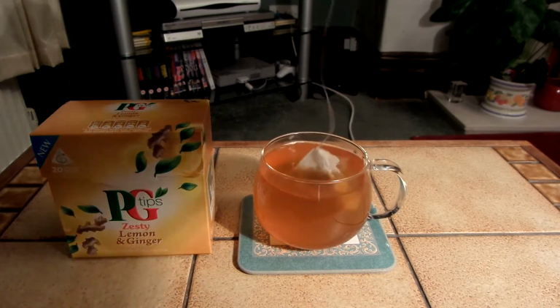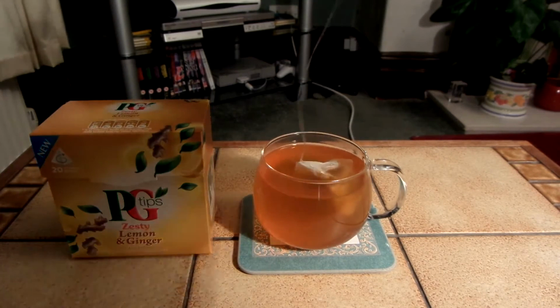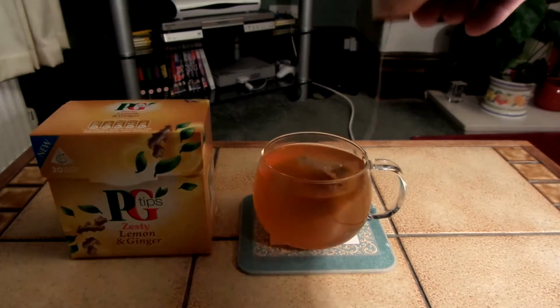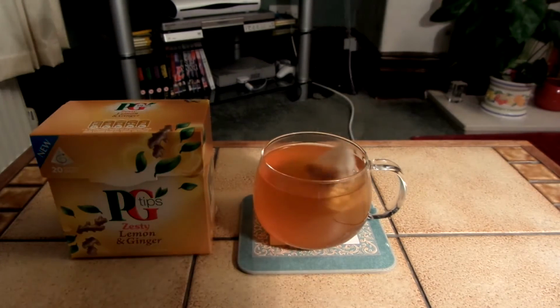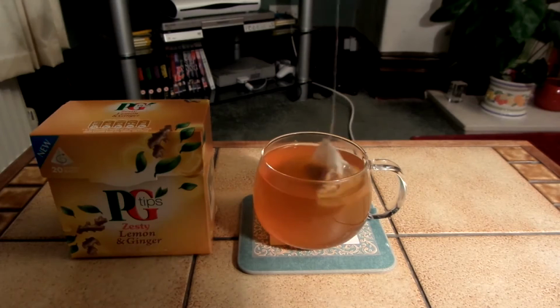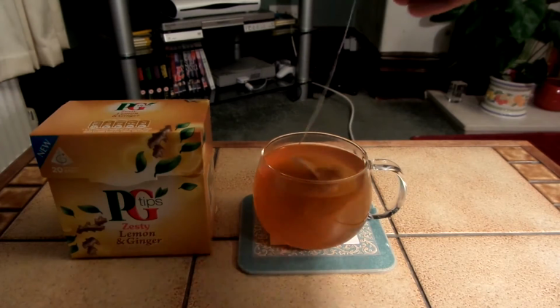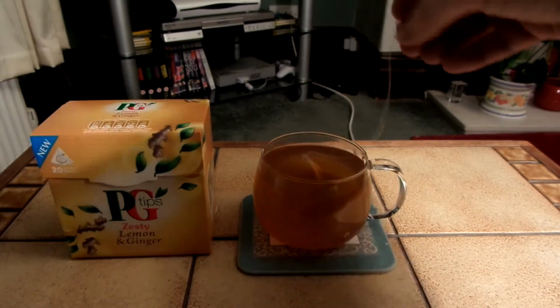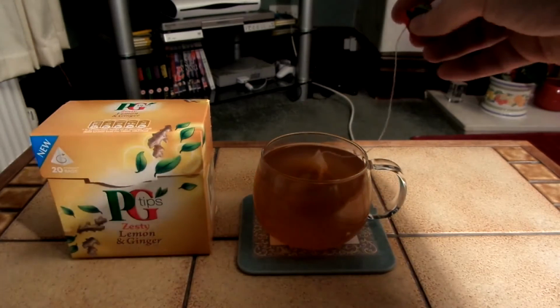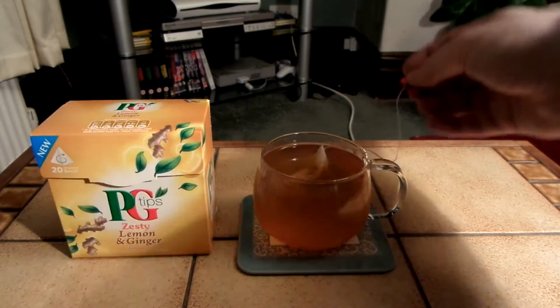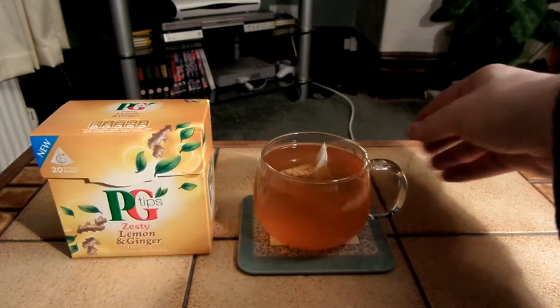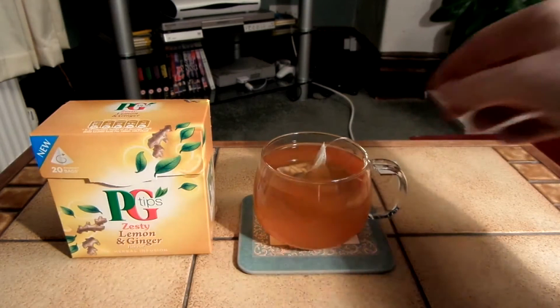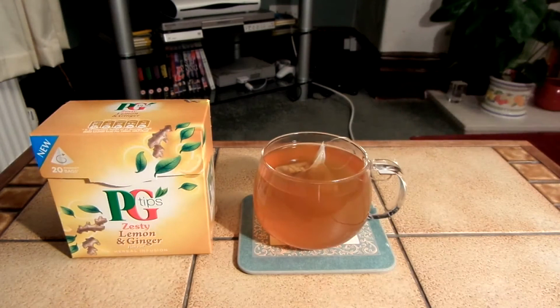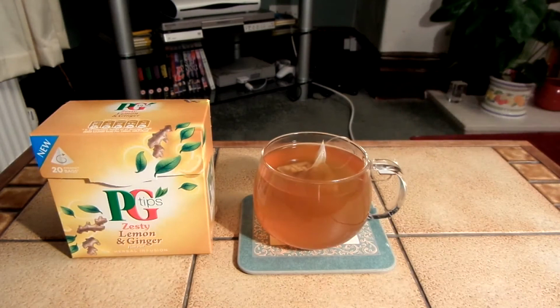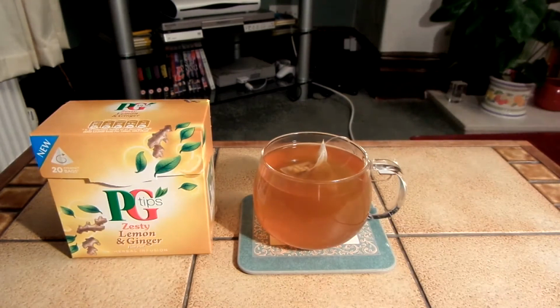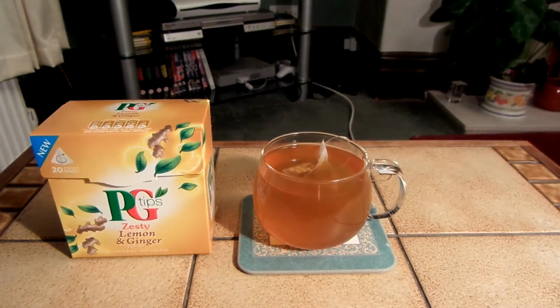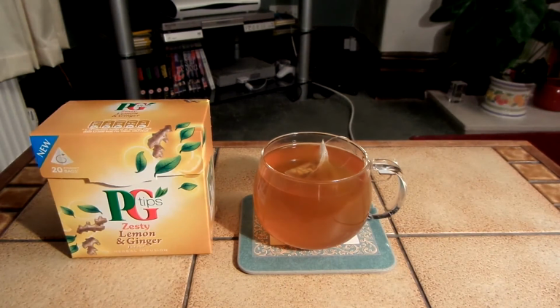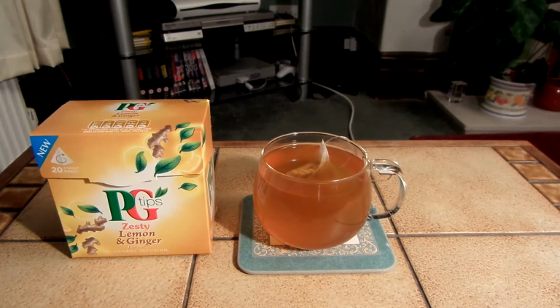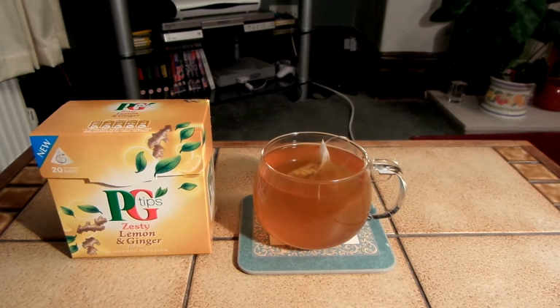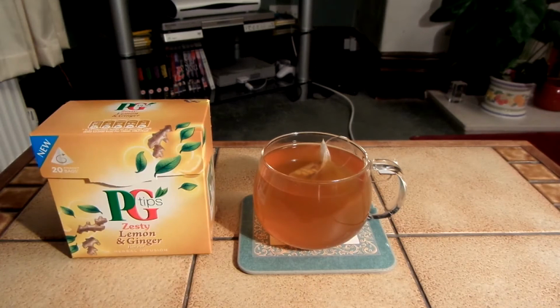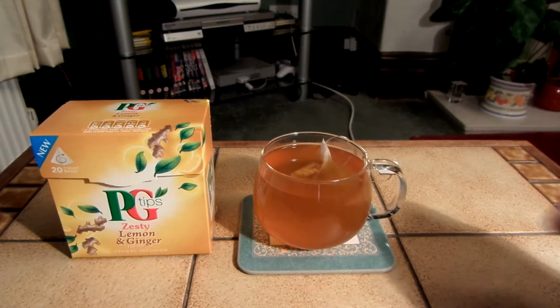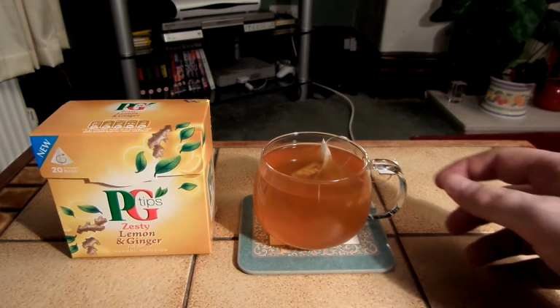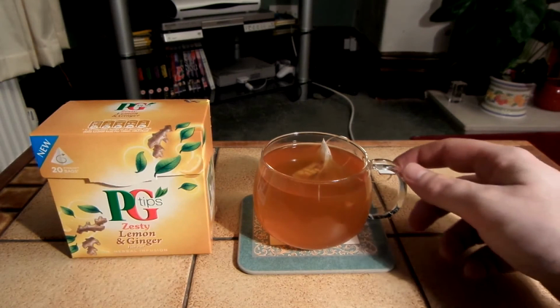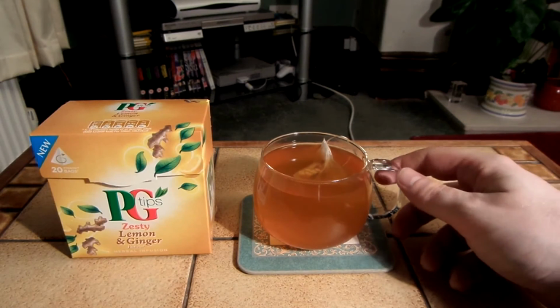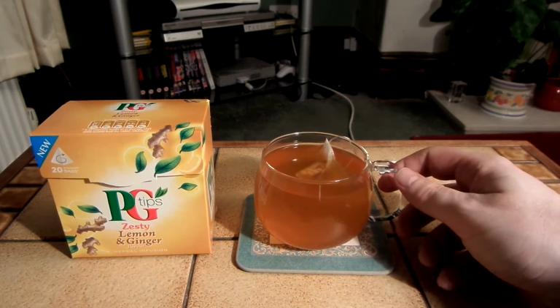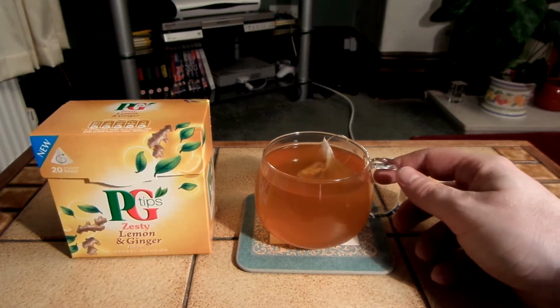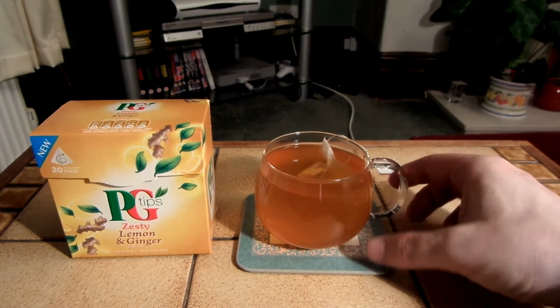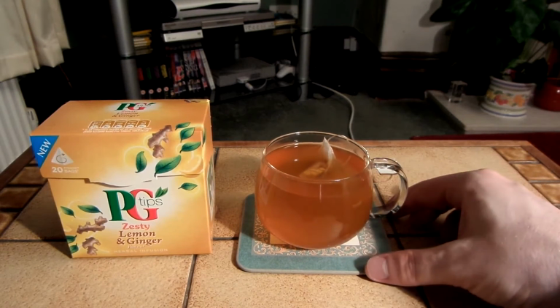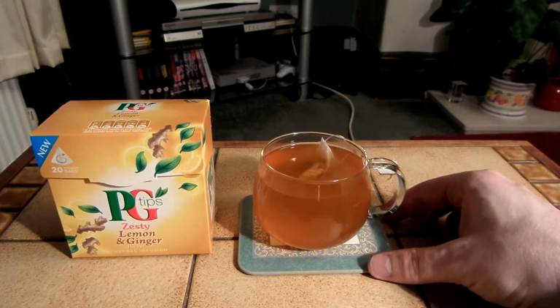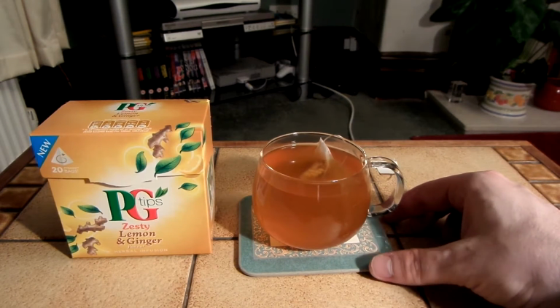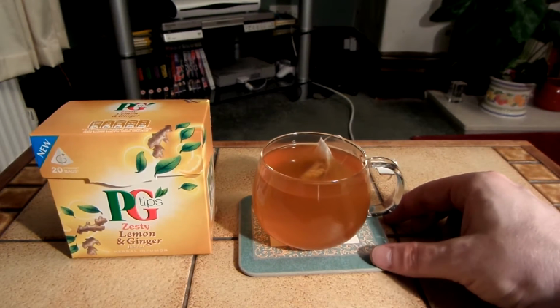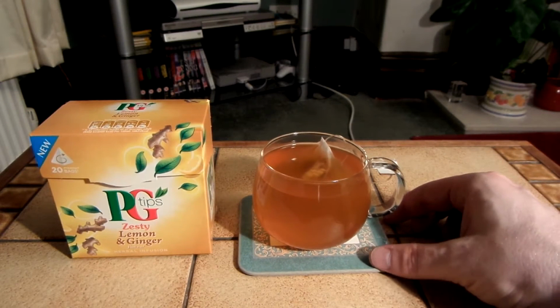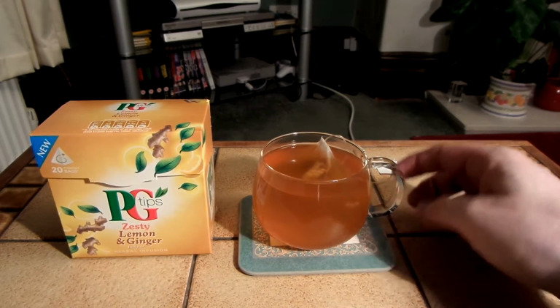I'm just going to leave this in the cup because I can't be bothered with walking into the kitchen to dump the tea bag. As you can see it's a nice orange colour.